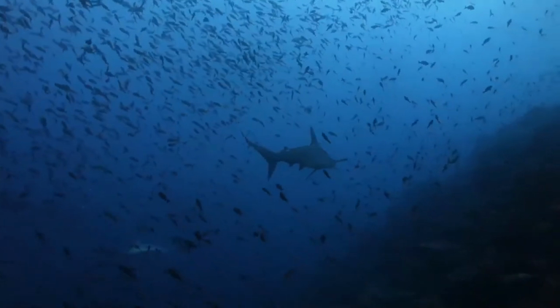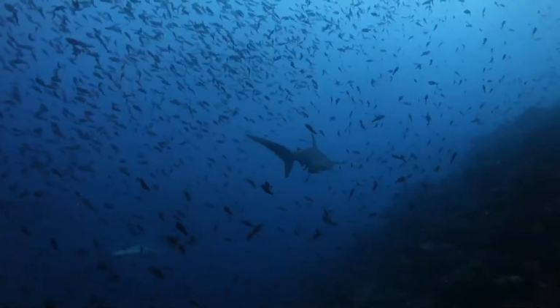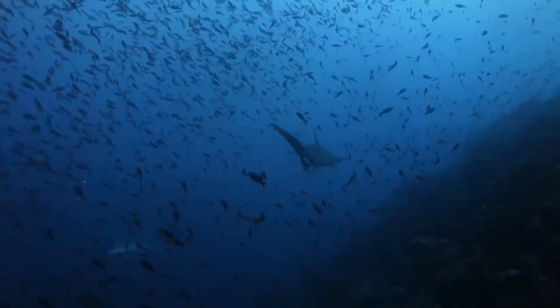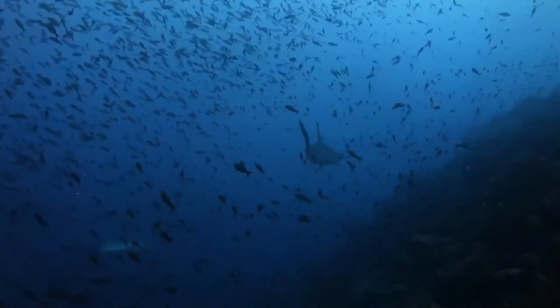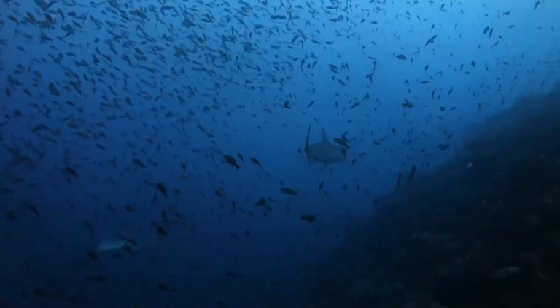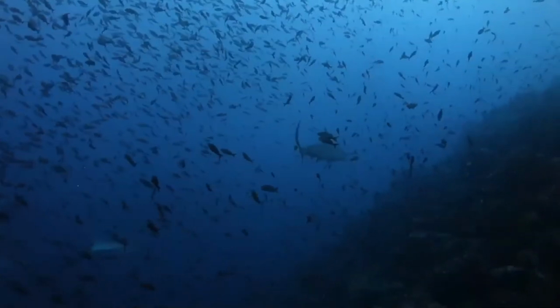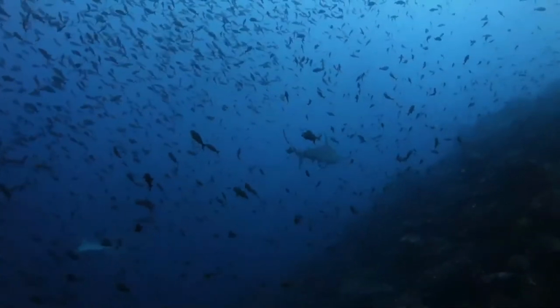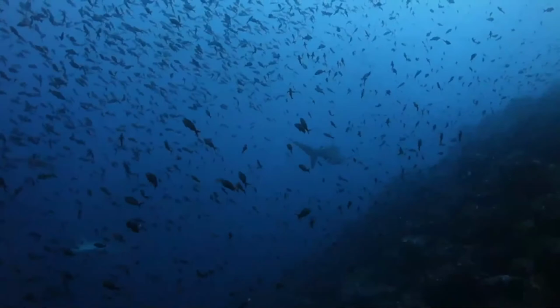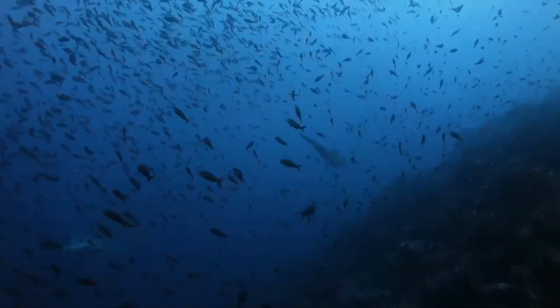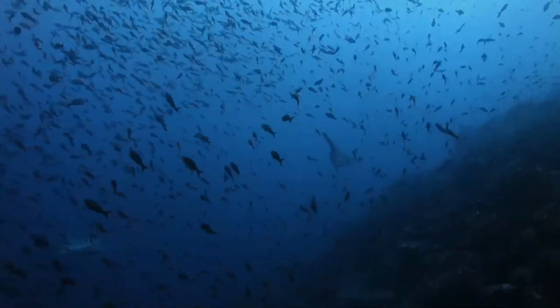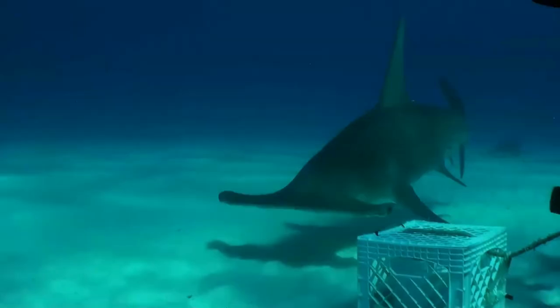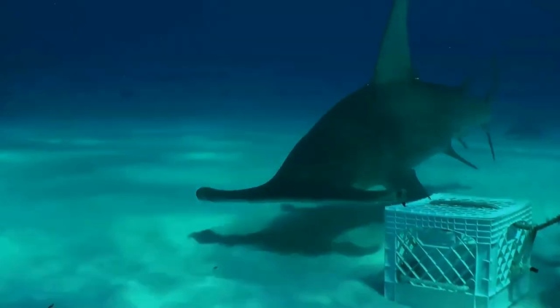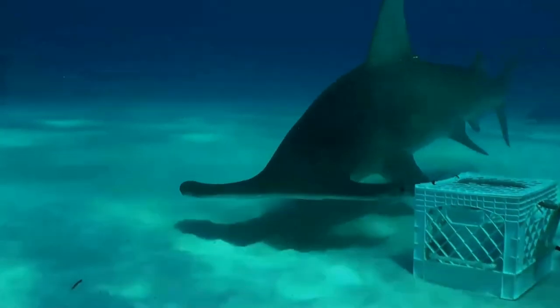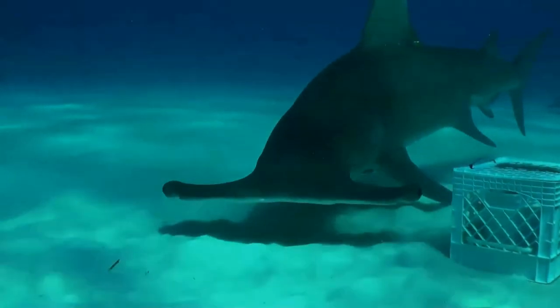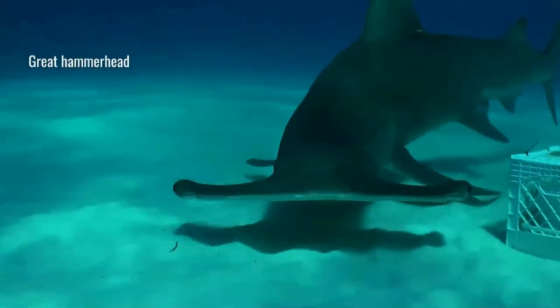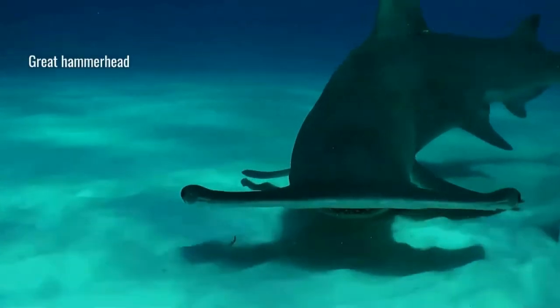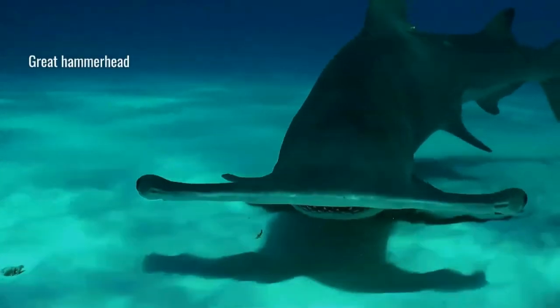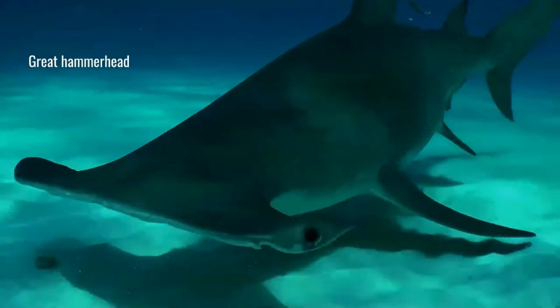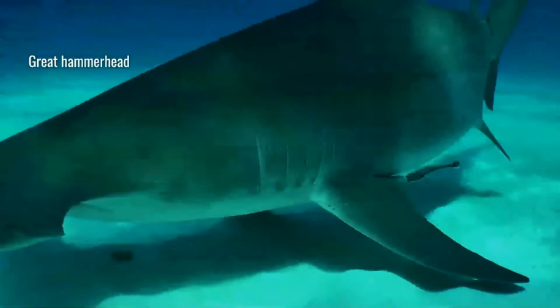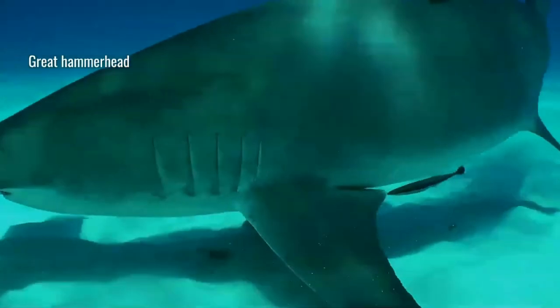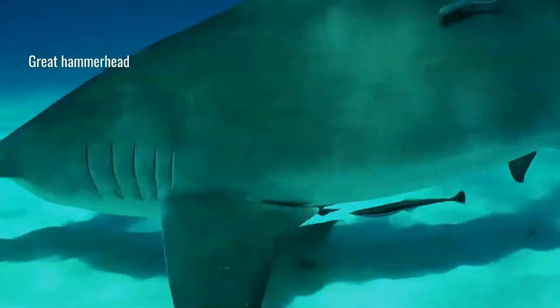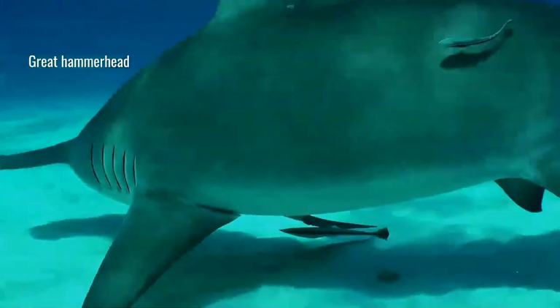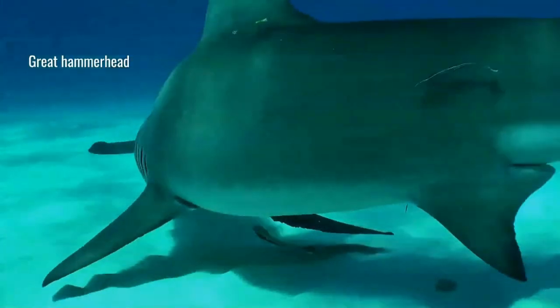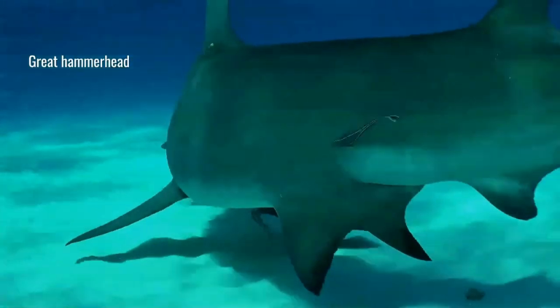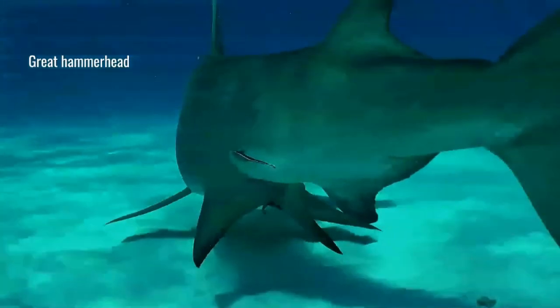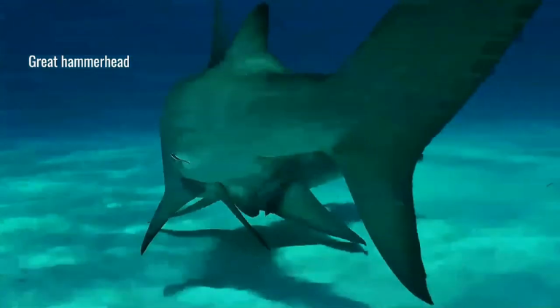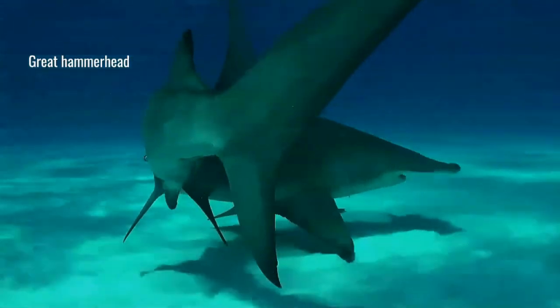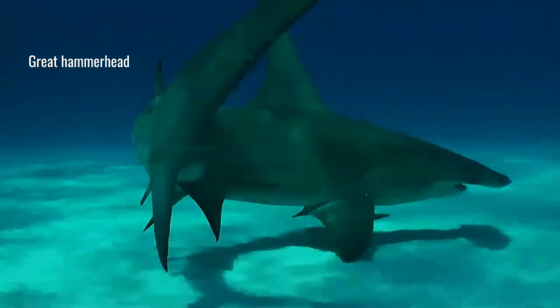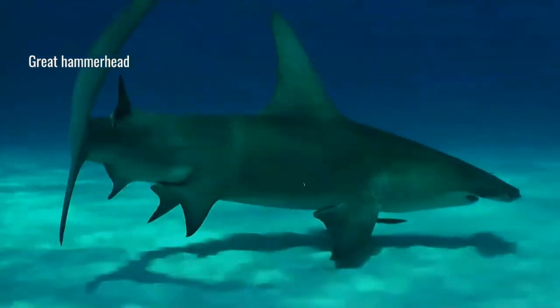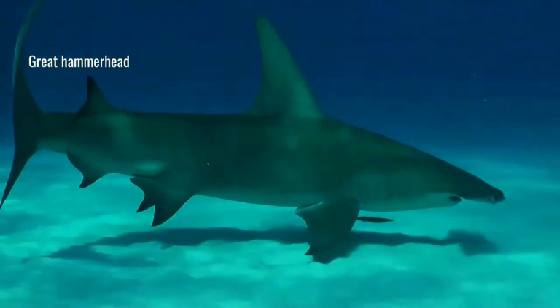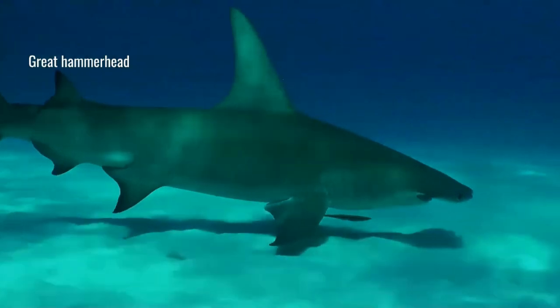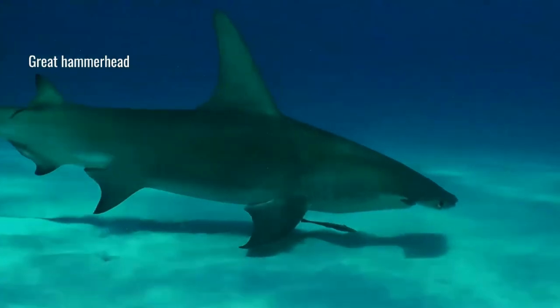Hammerheads have disproportionately small mouths compared to other shark species. National Geographic explains that hammerheads can be found in warm tropical waters, but during the summer they participate in a mass migration to search for cooler waters.